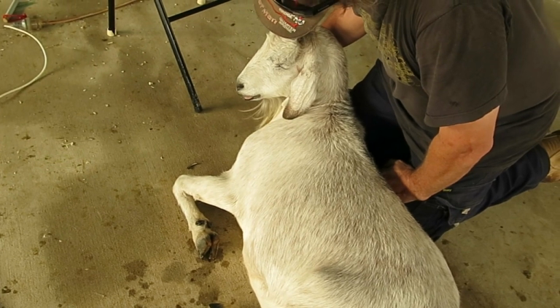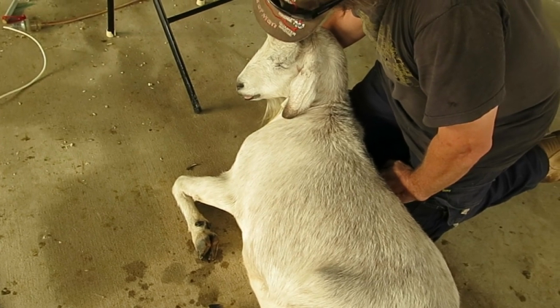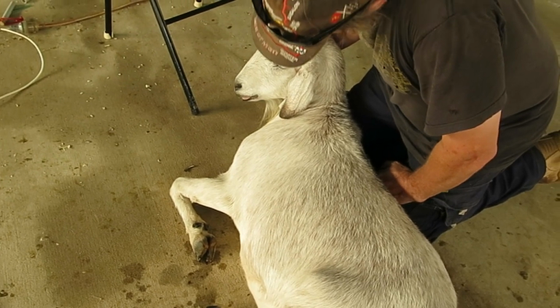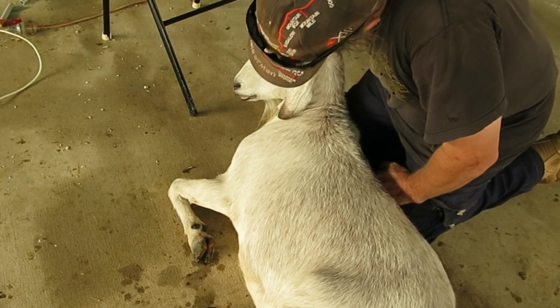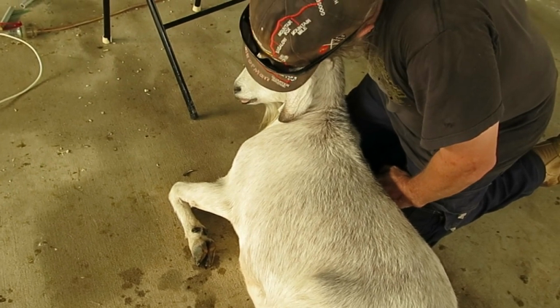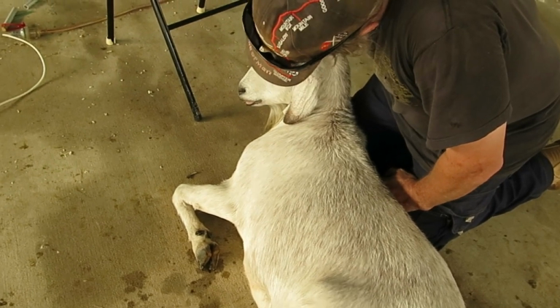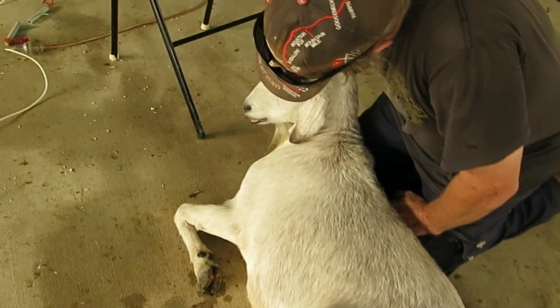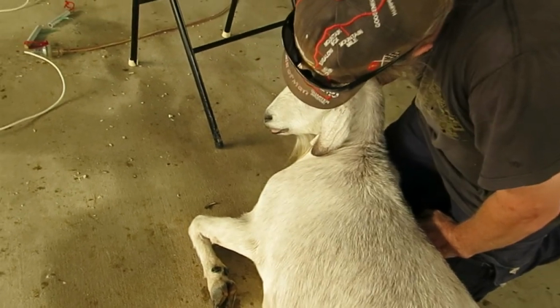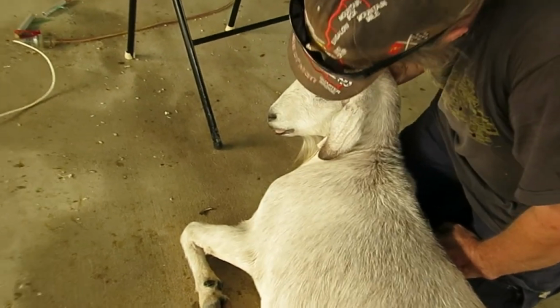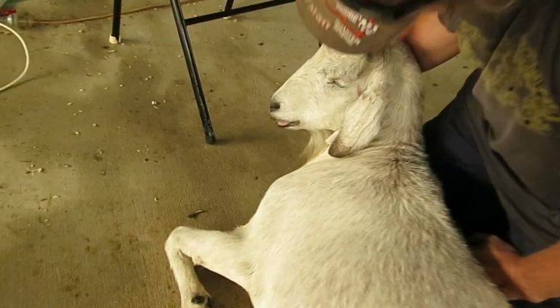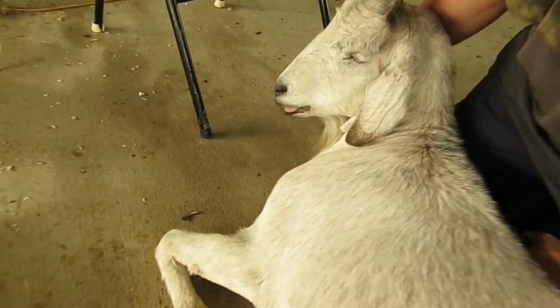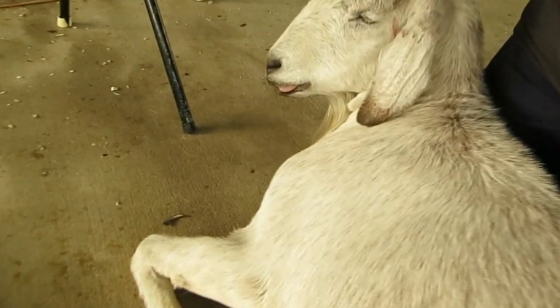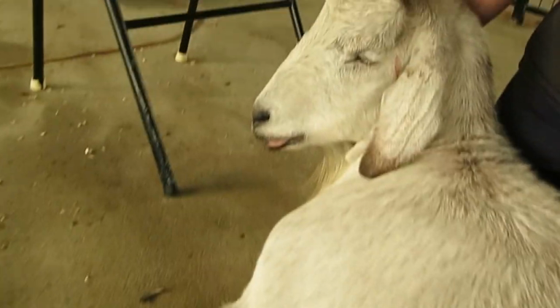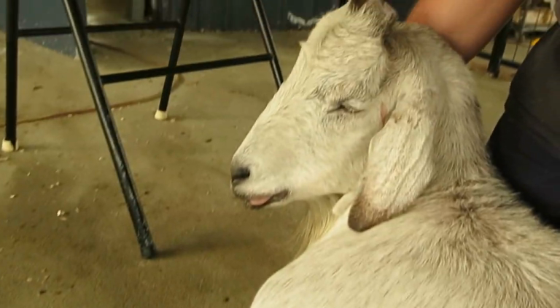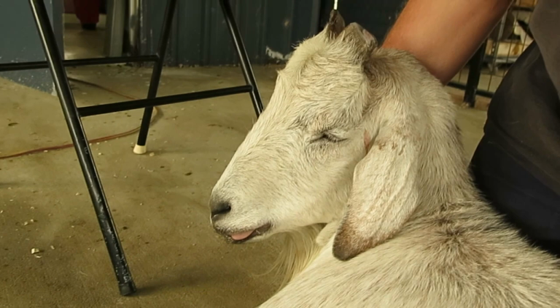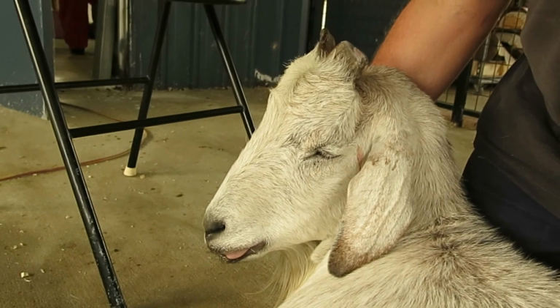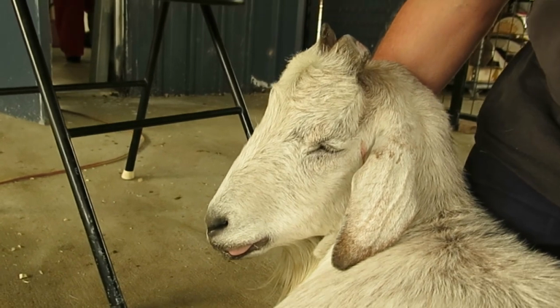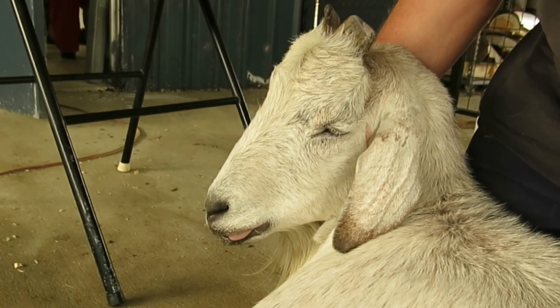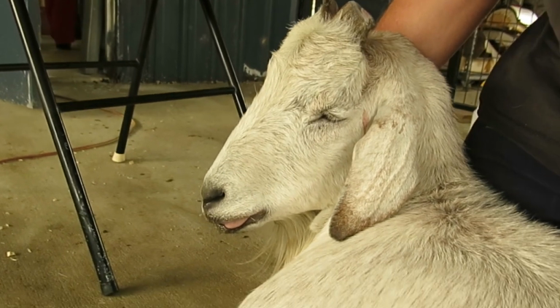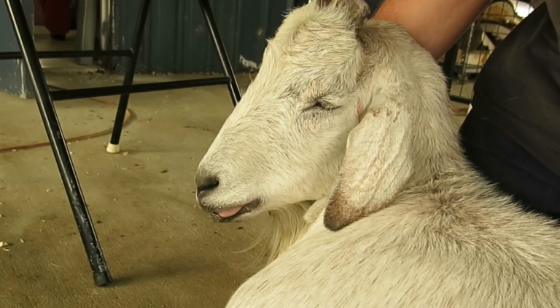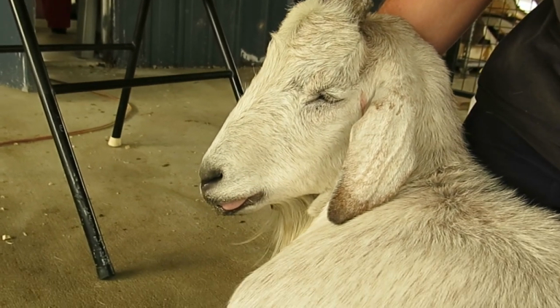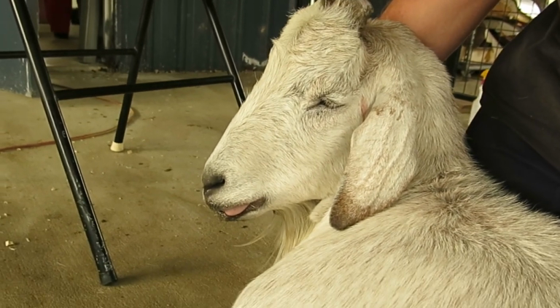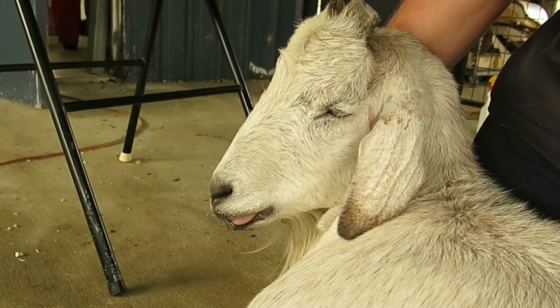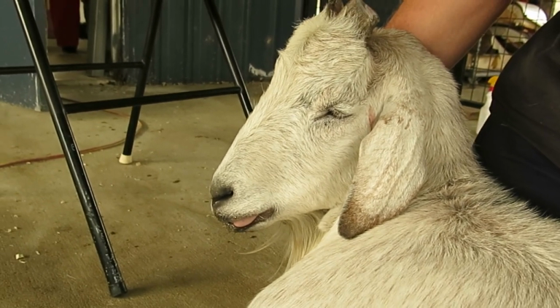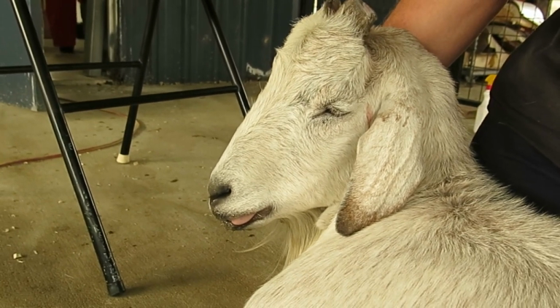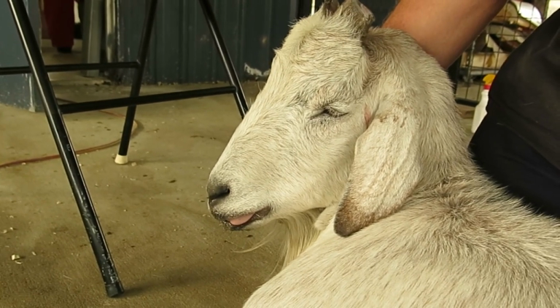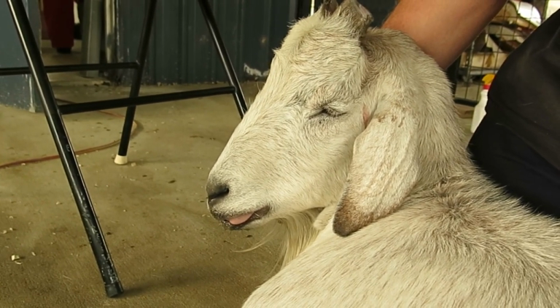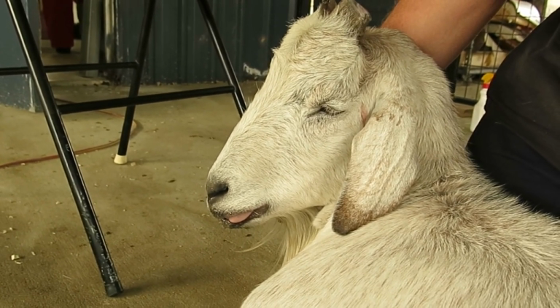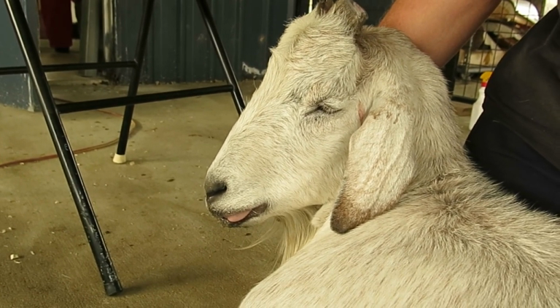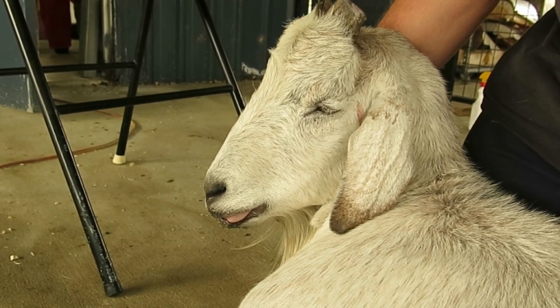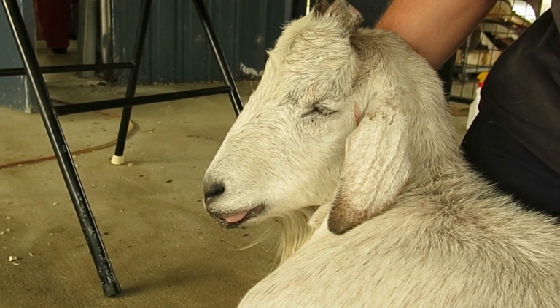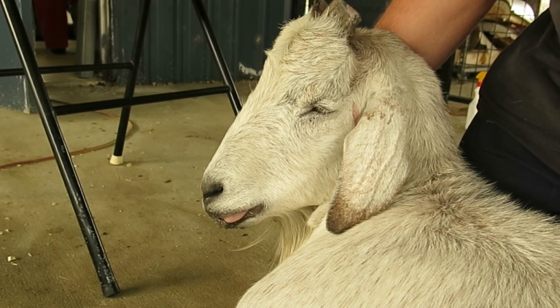As you can see, the goat is still asleep. It's dribbling, tongue is out, and eyes are semi-closed.